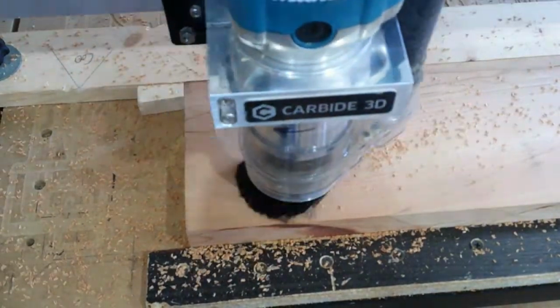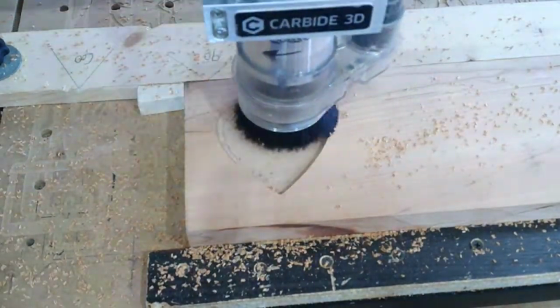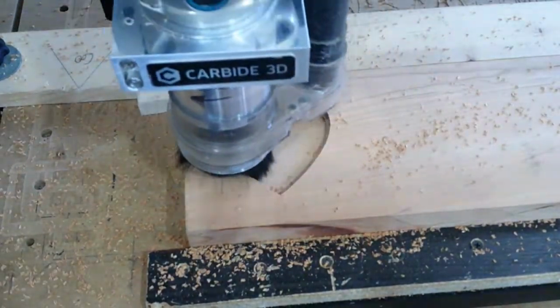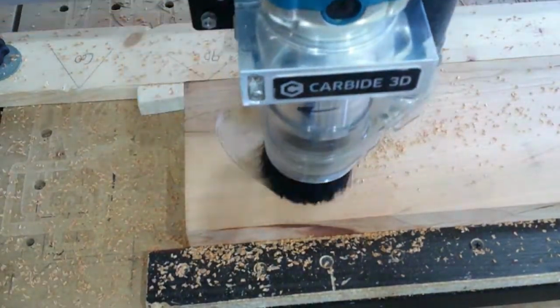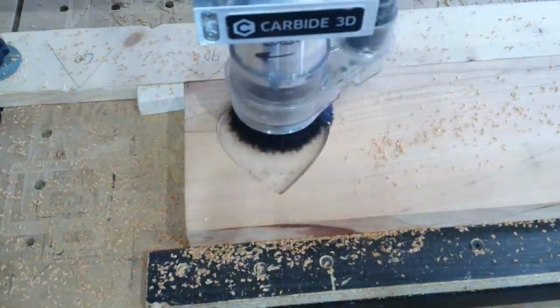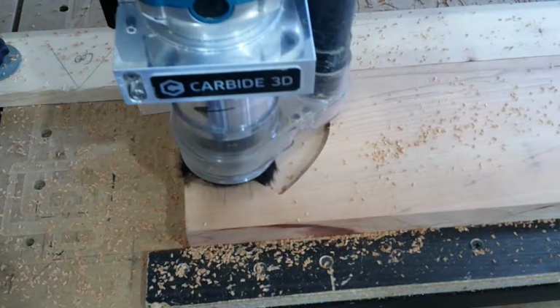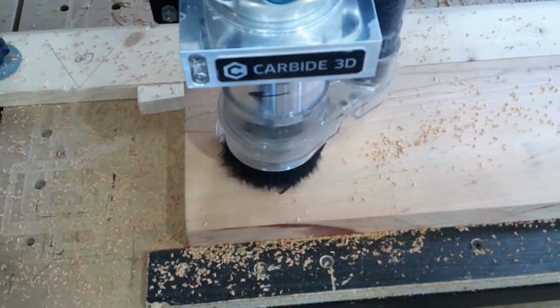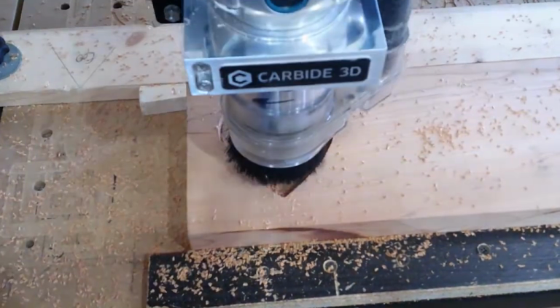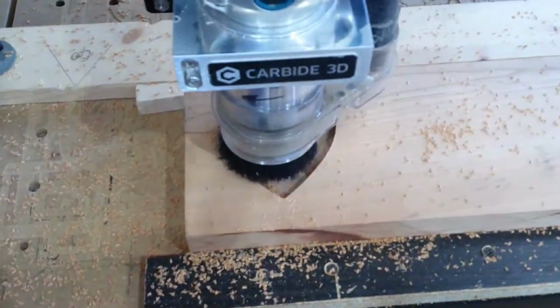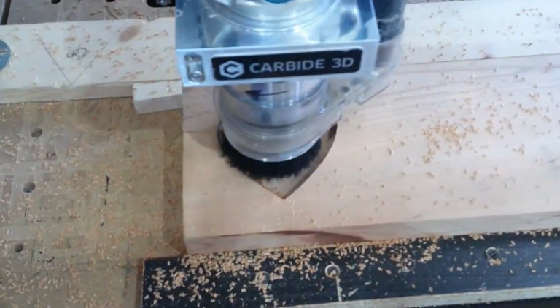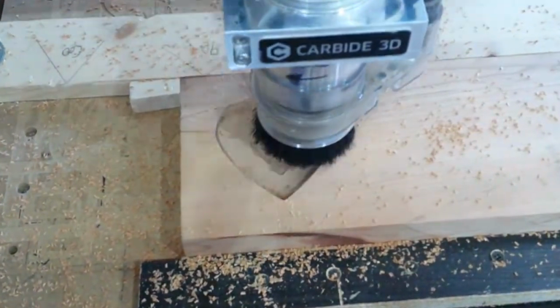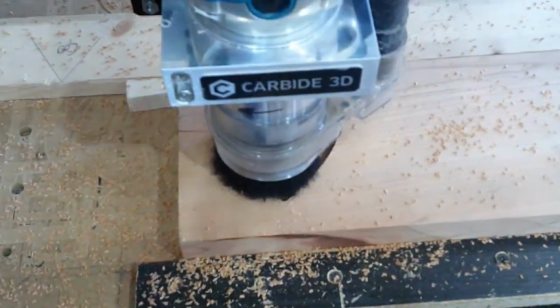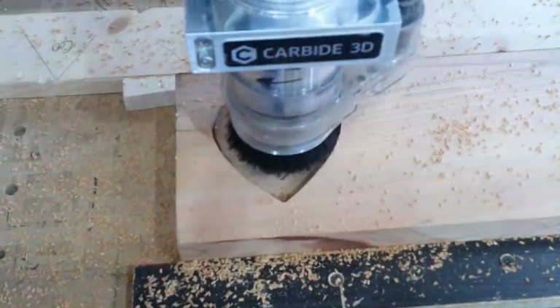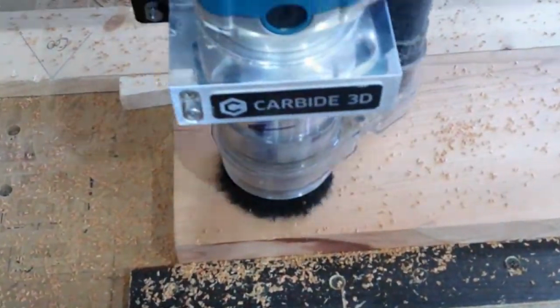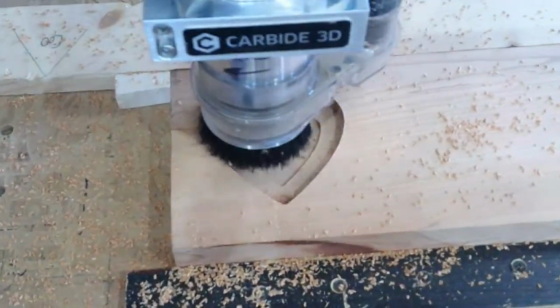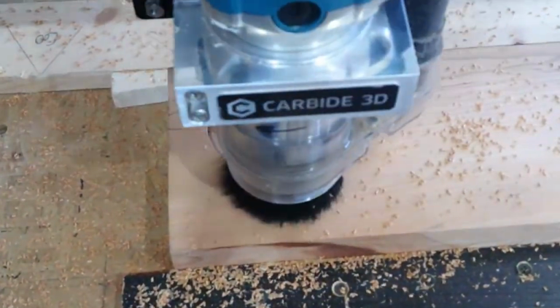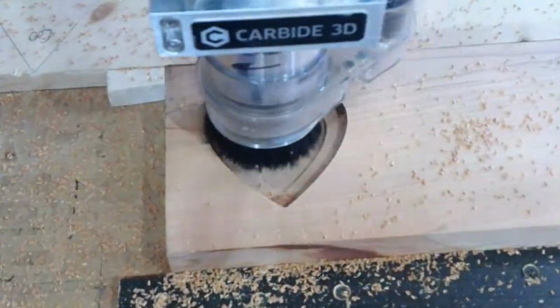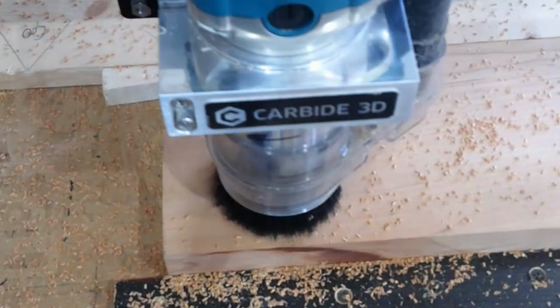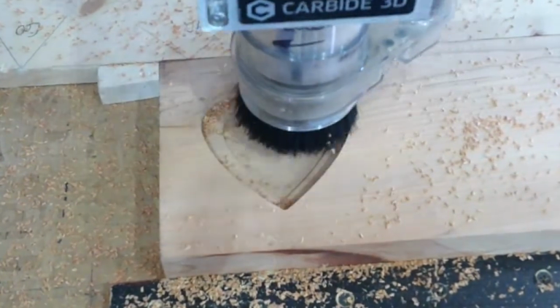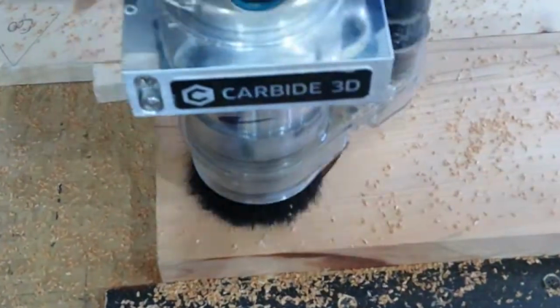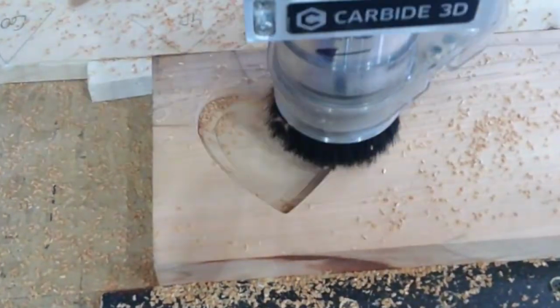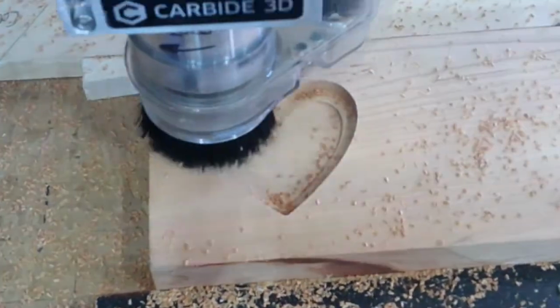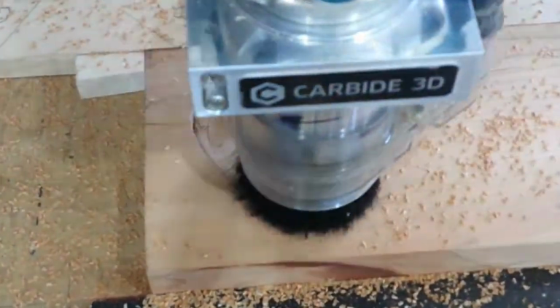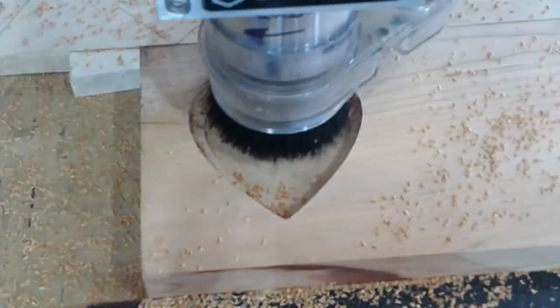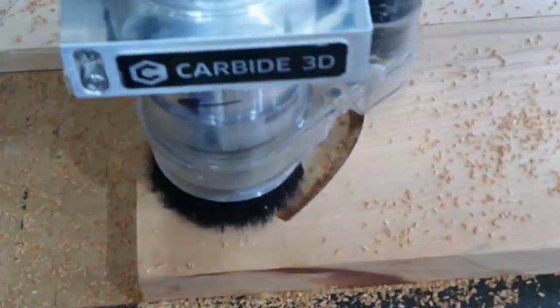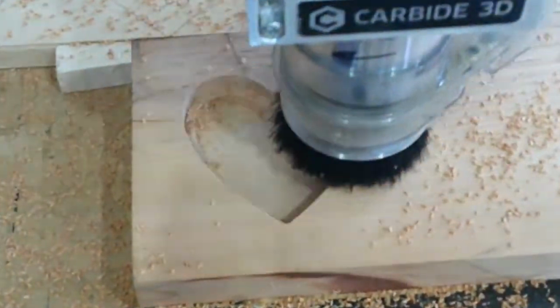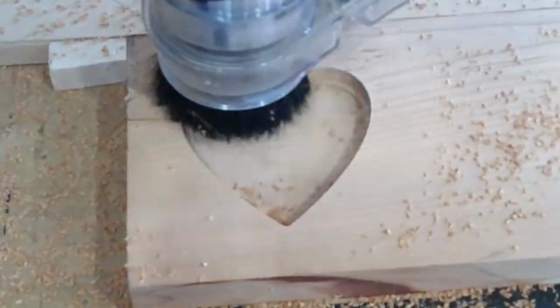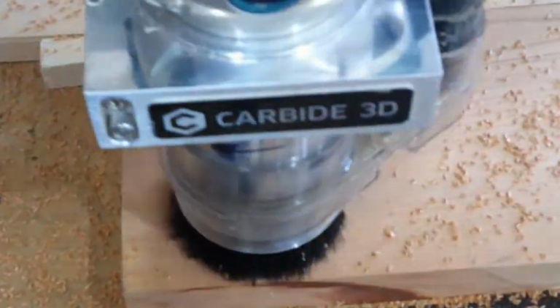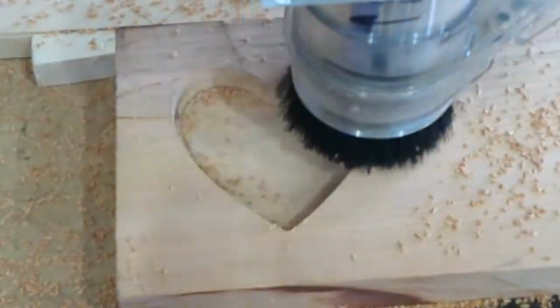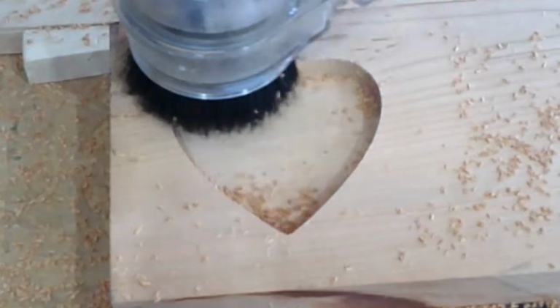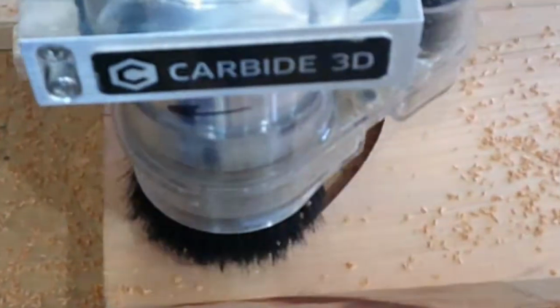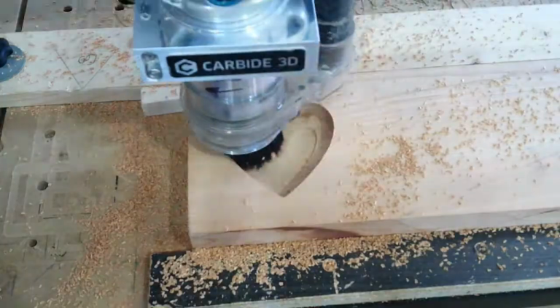This little heart-shaped box is made out of cherry, and we're going to do something fancy to it here in the end, but as this thing works its way around.